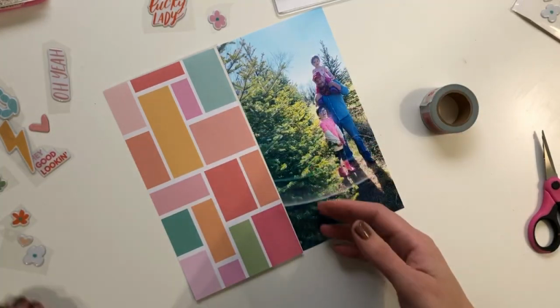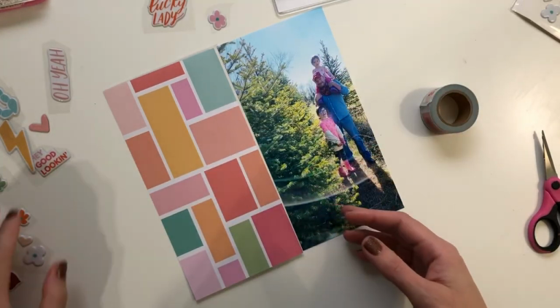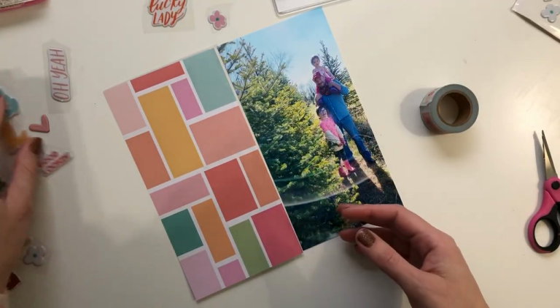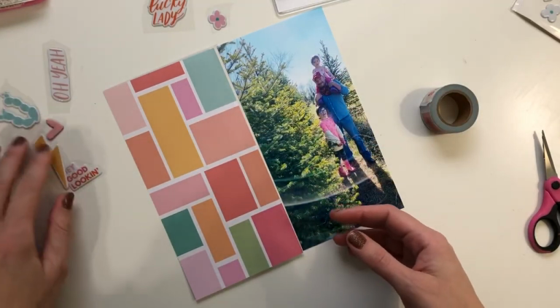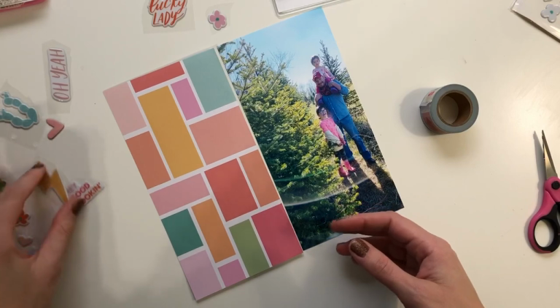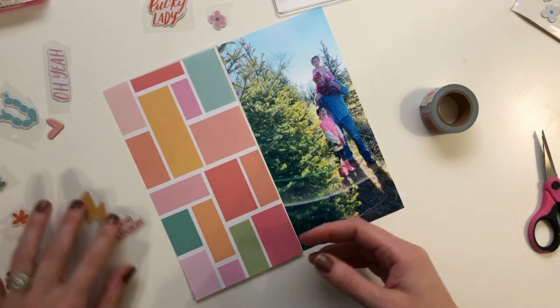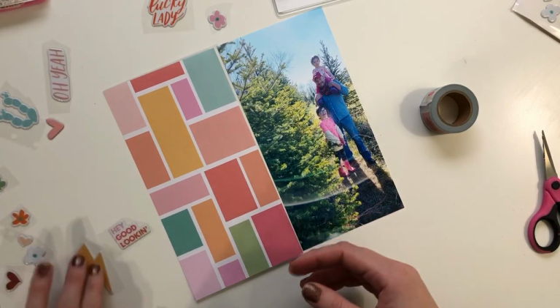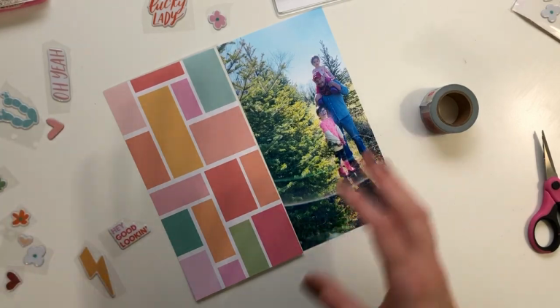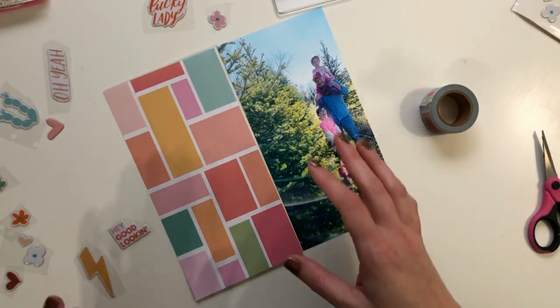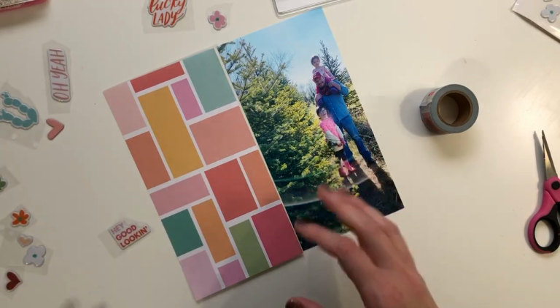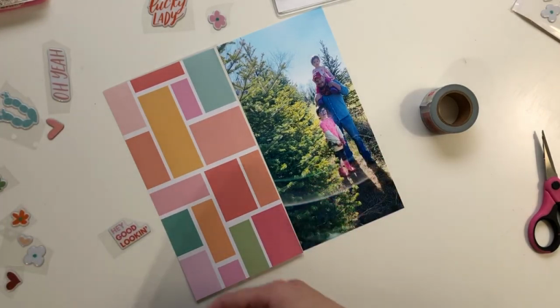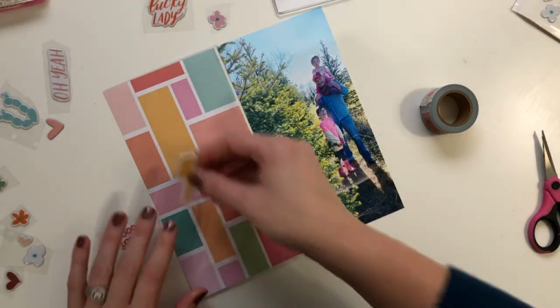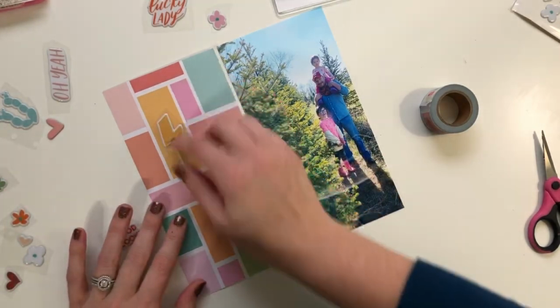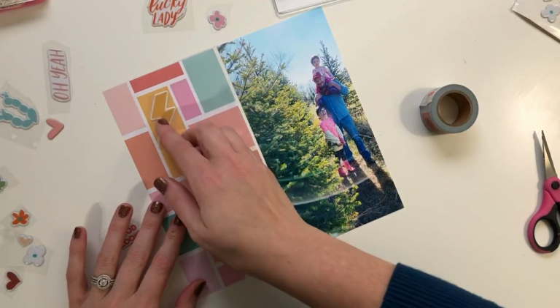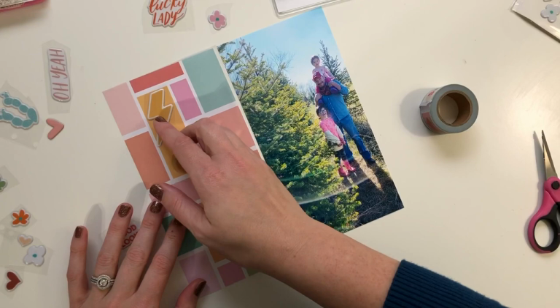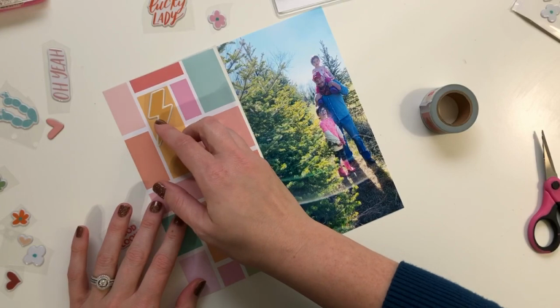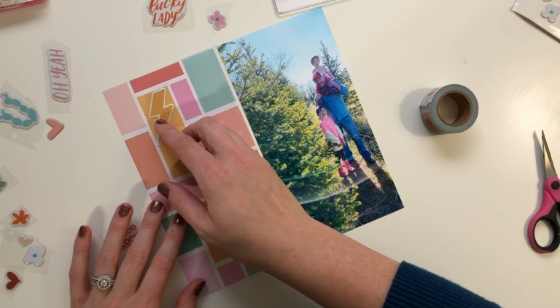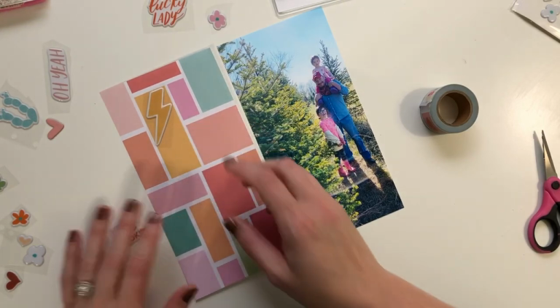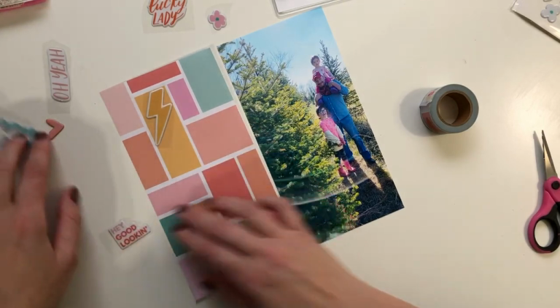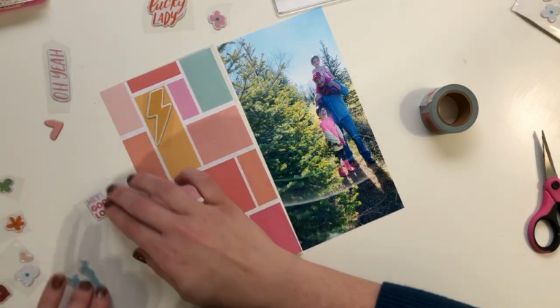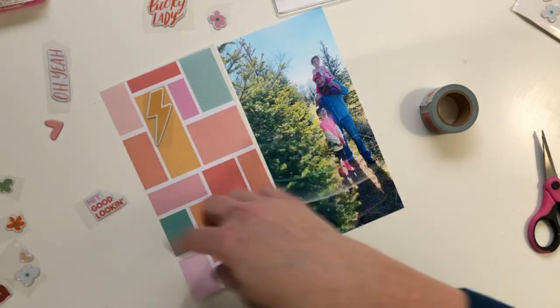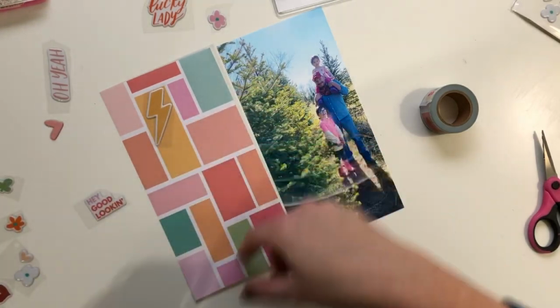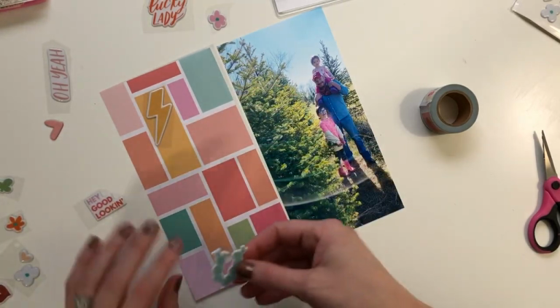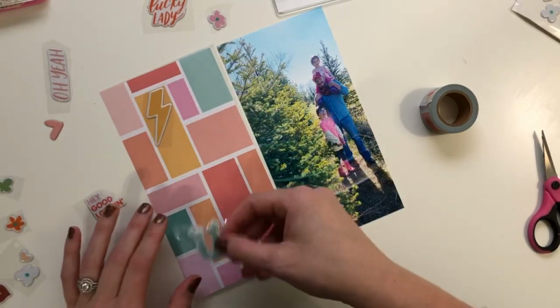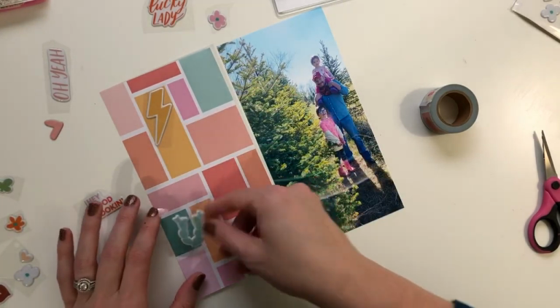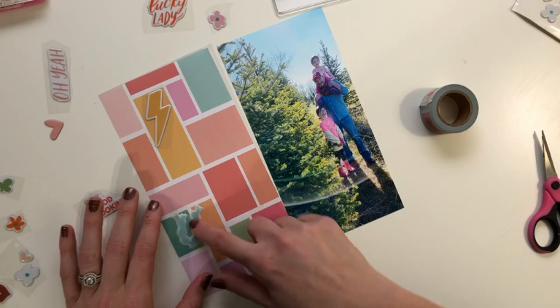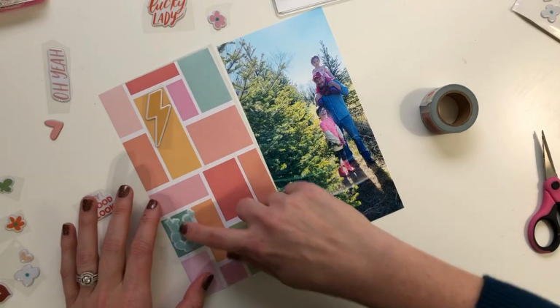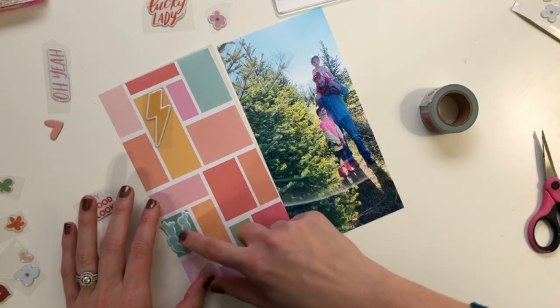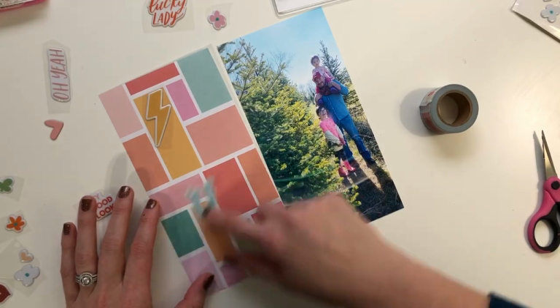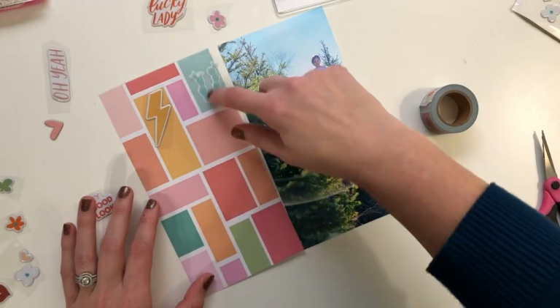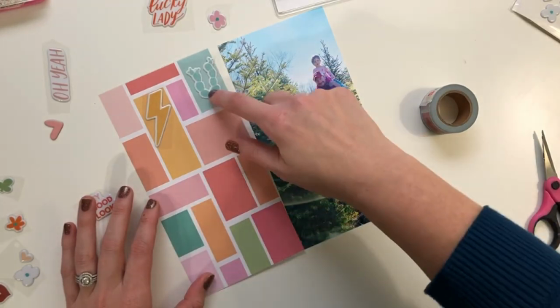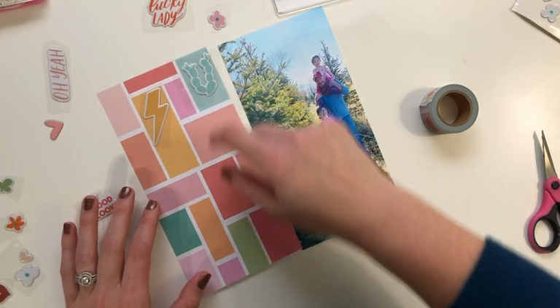So what I'm going to do is some tone-on-tone. I'm going to put this yellow piece here because it goes with the yellow. I like the way that sort of builds on the color scheme that's already embedded here, but just spices it up a little bit.